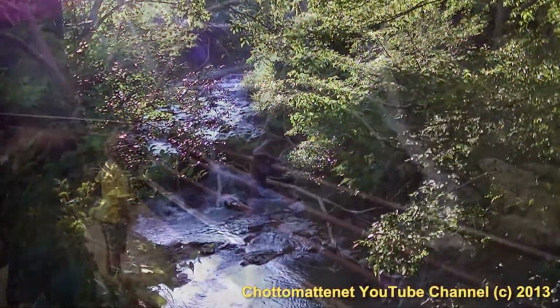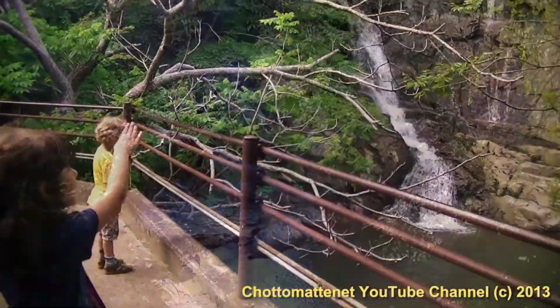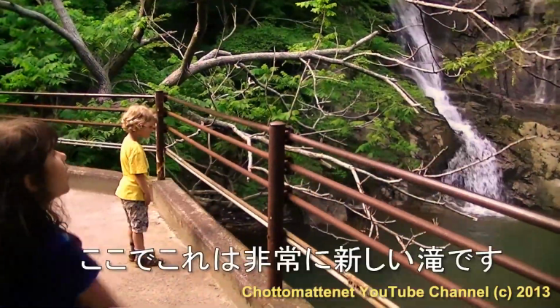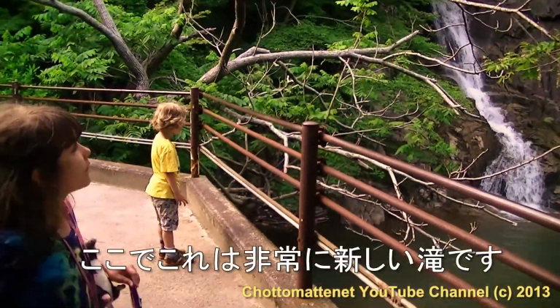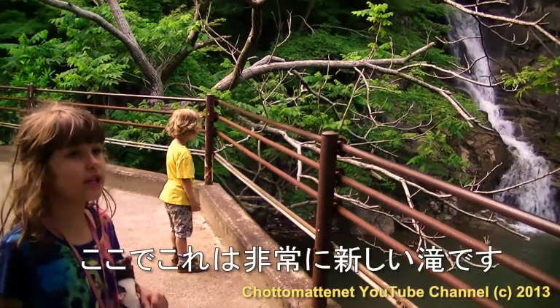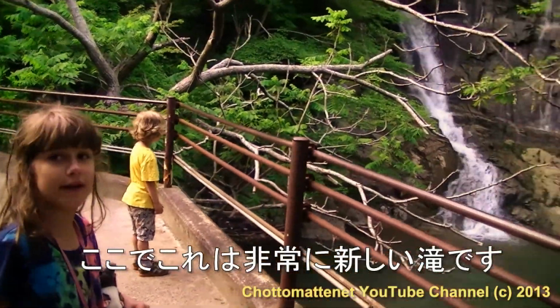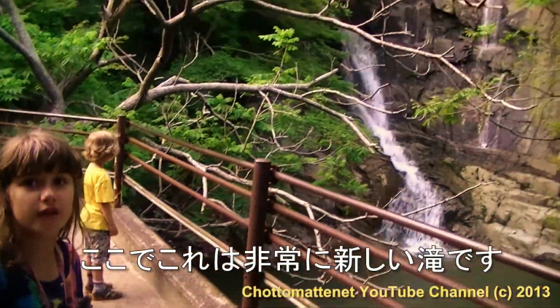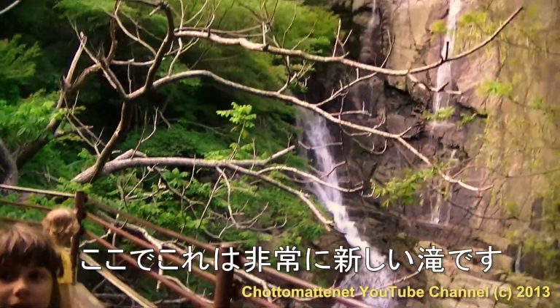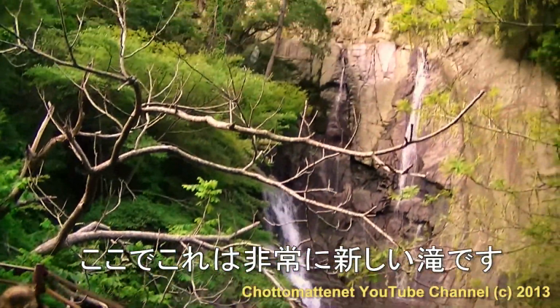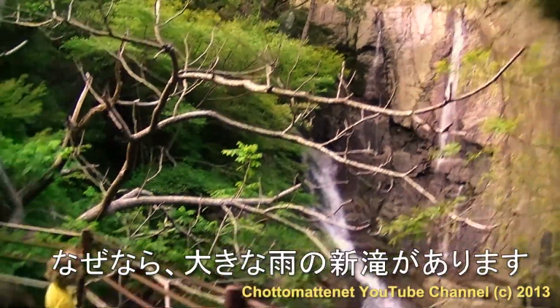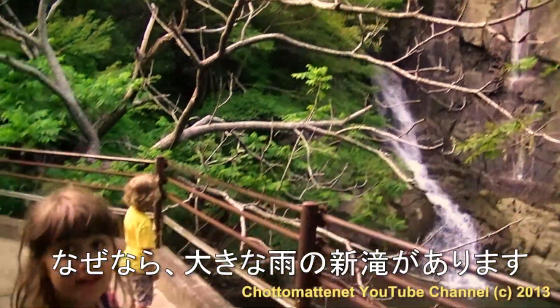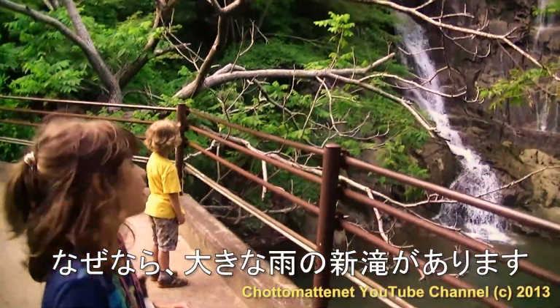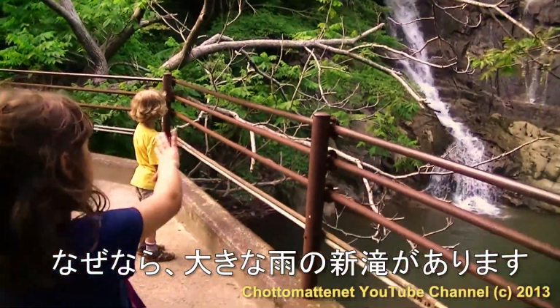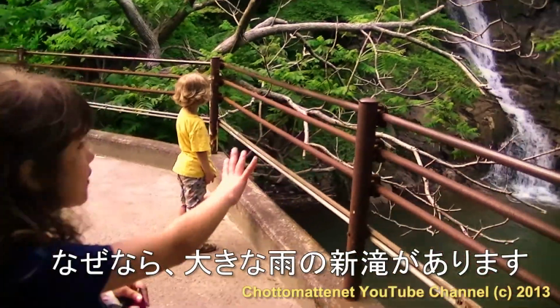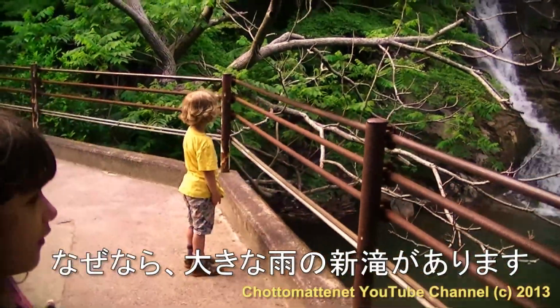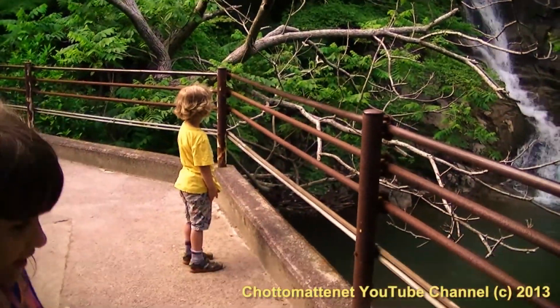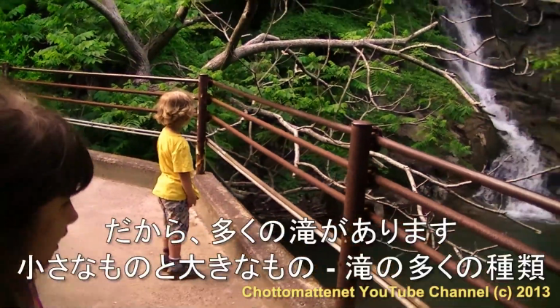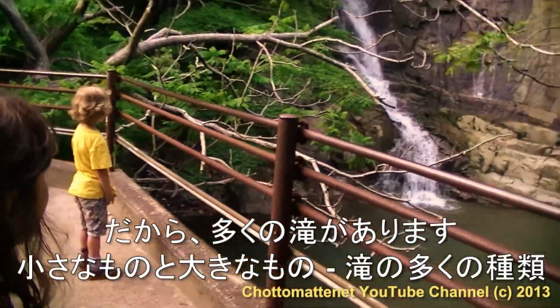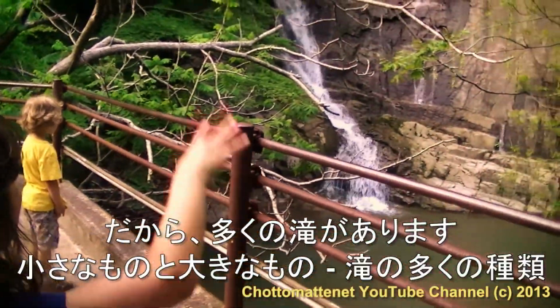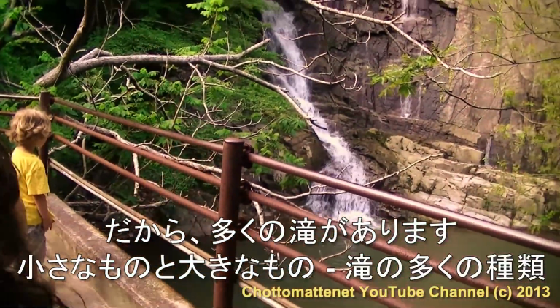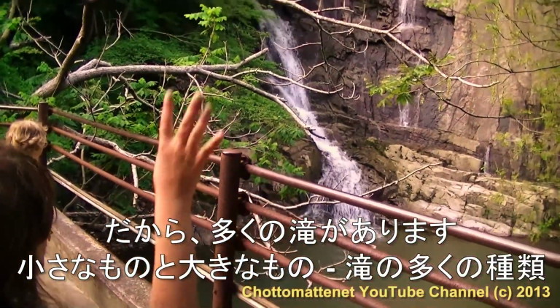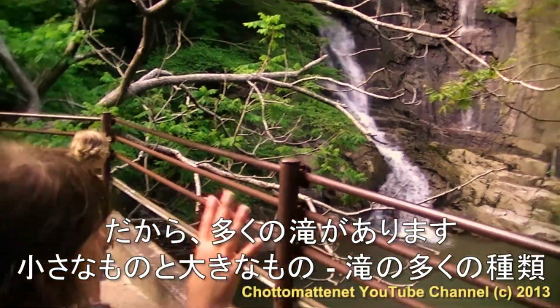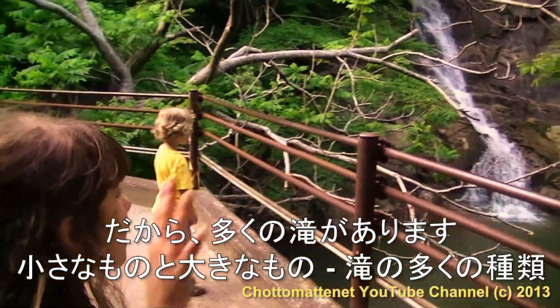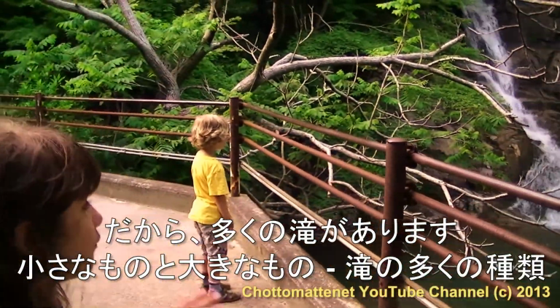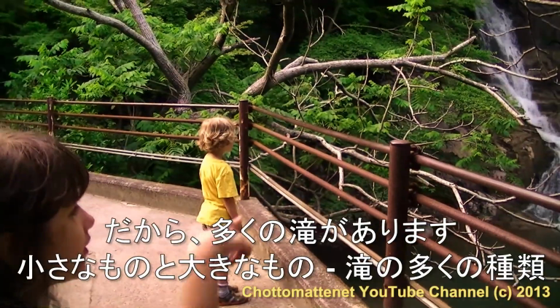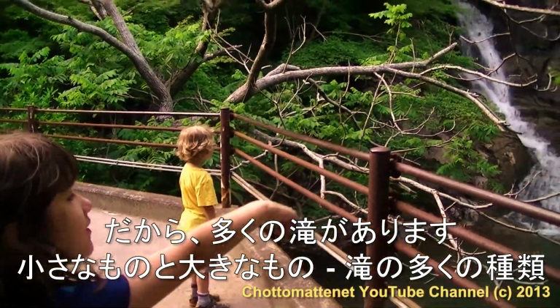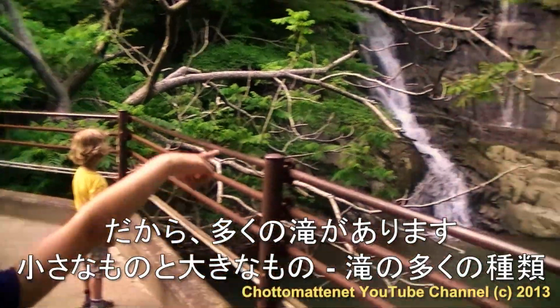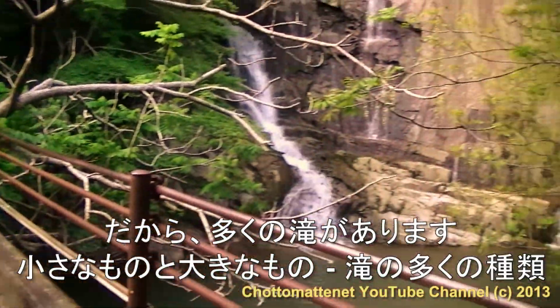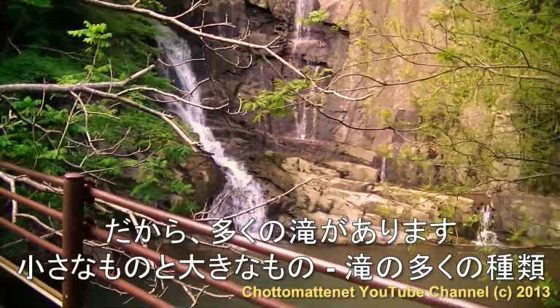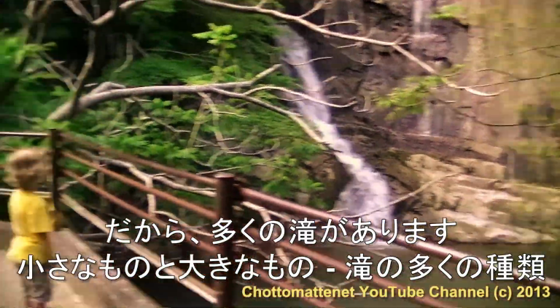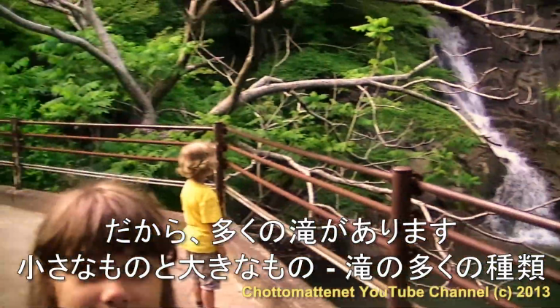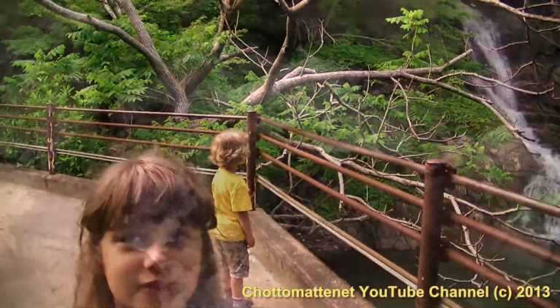Here are the very new waterfalls — because of the big rain, there are new waterfalls here. There are a lot of waterfalls; they are small and big, different types of waterfalls.